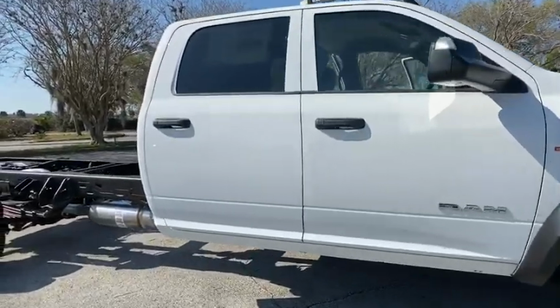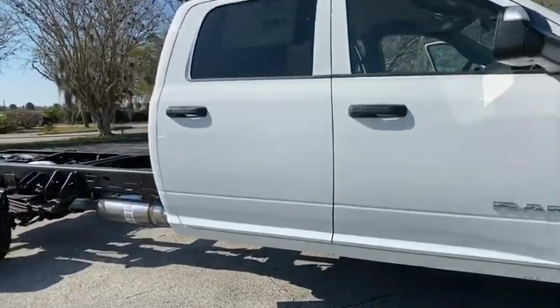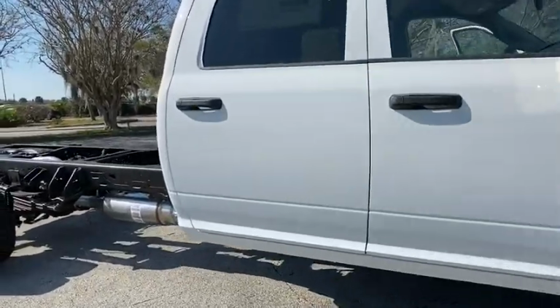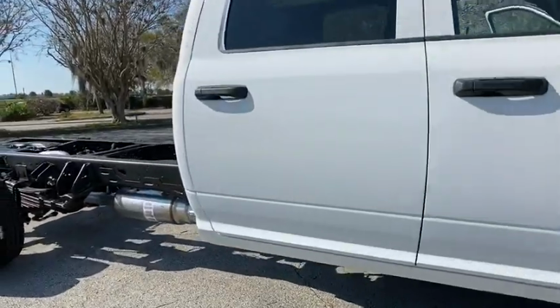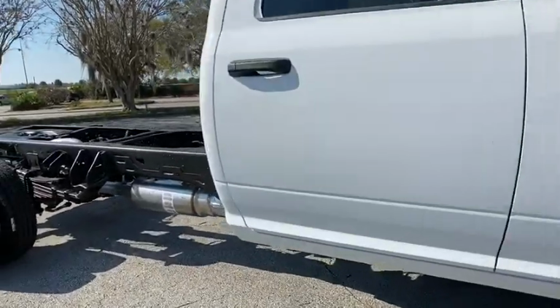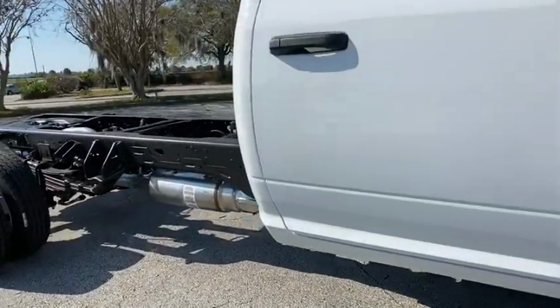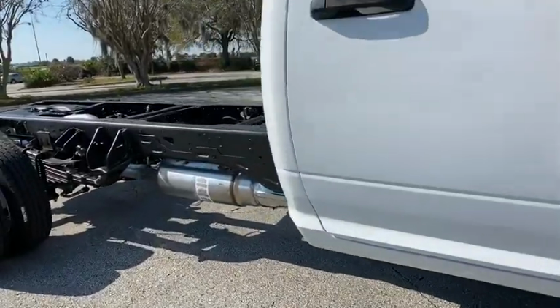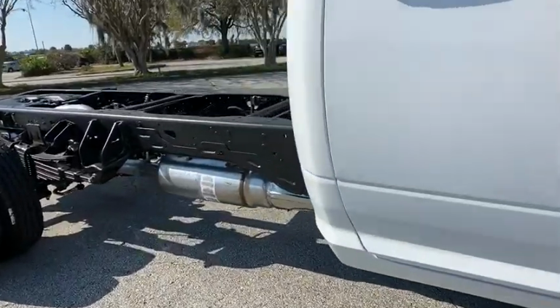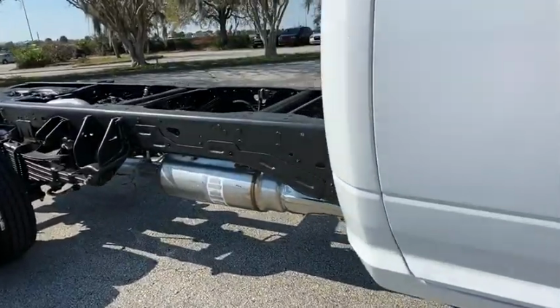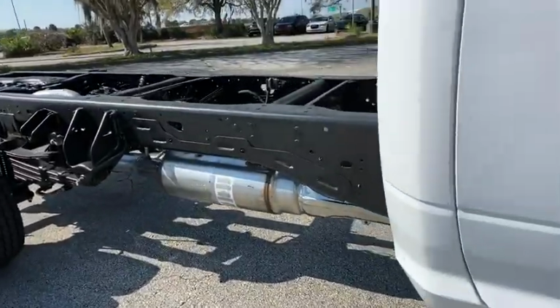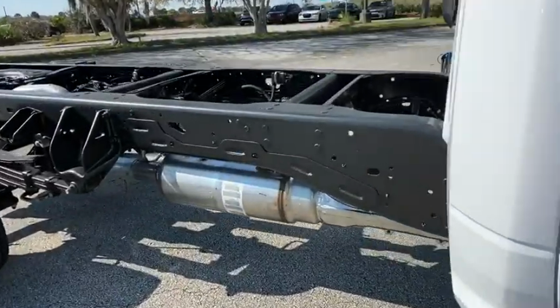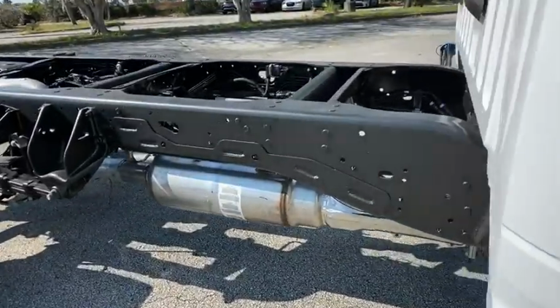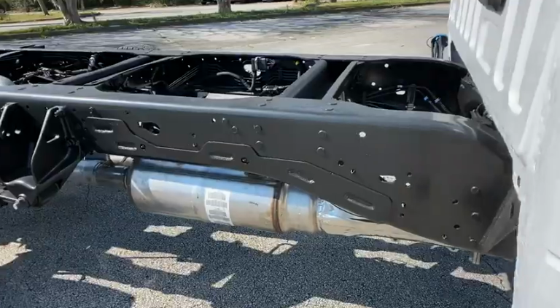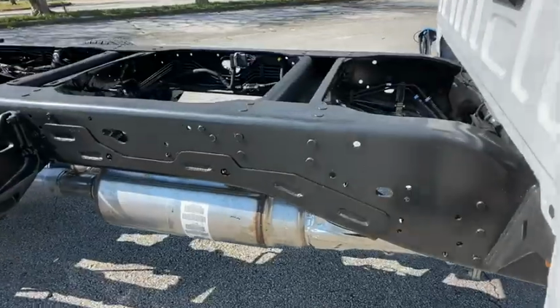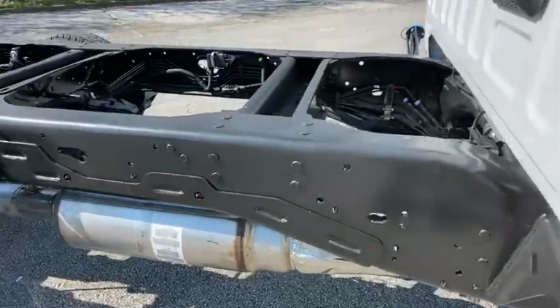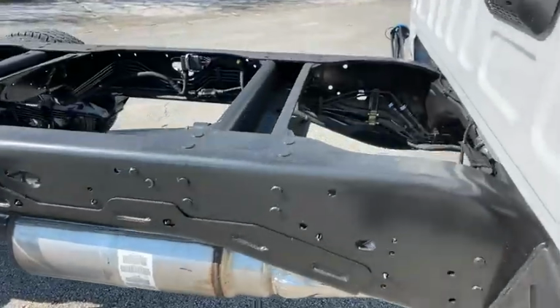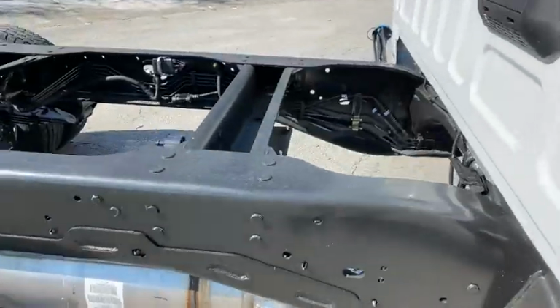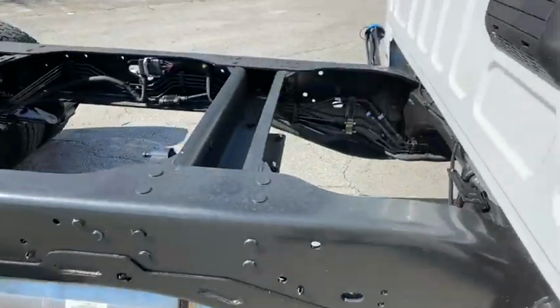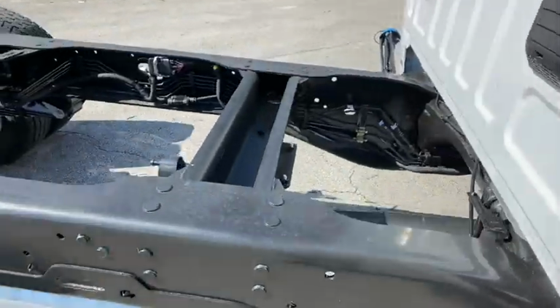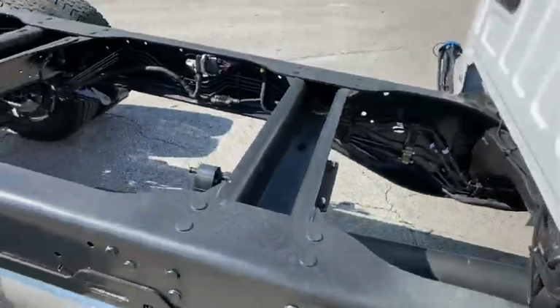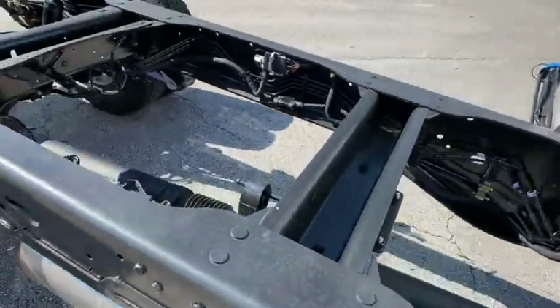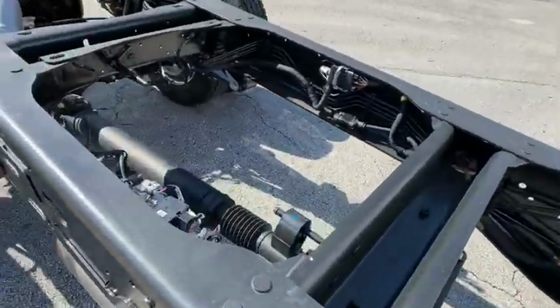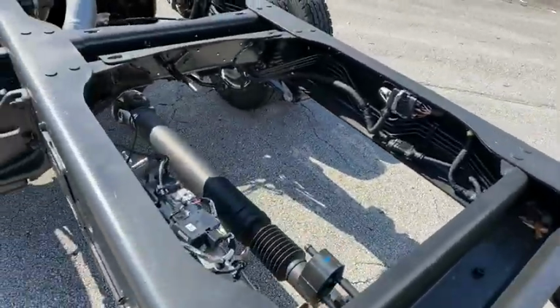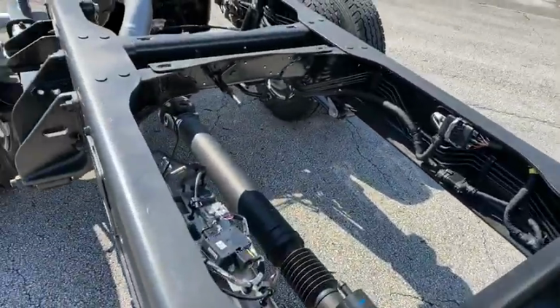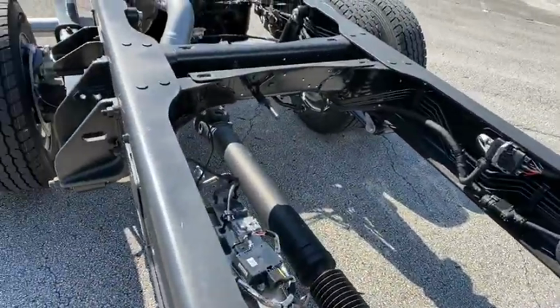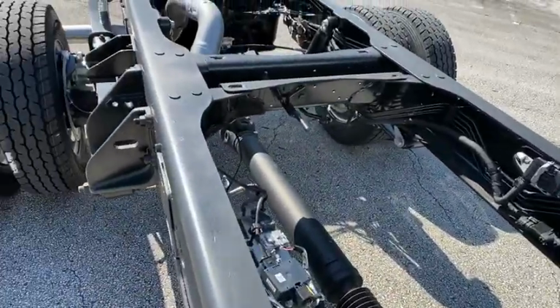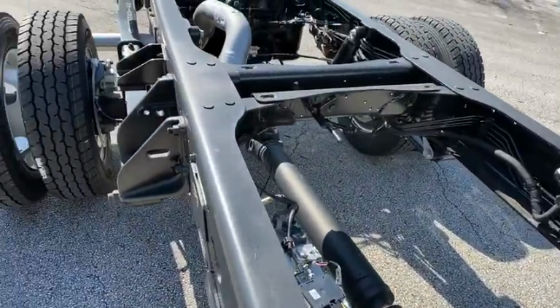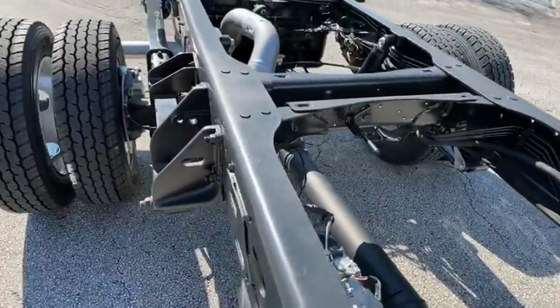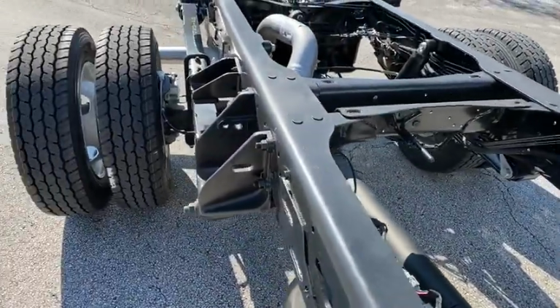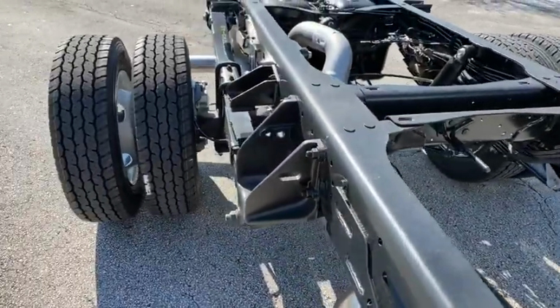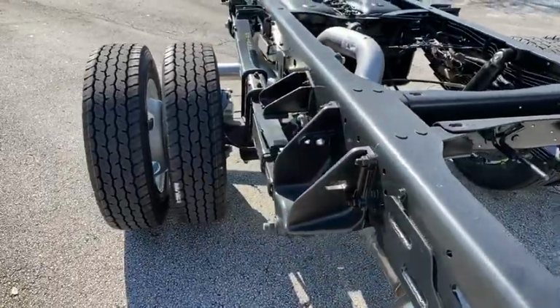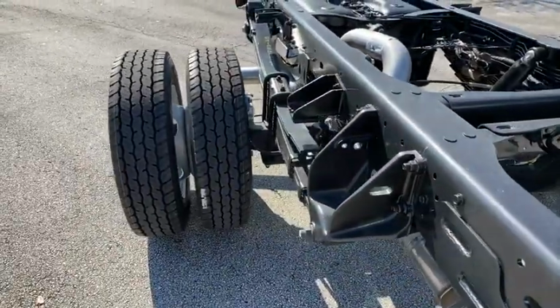The interior provides plenty of functional and technology features and an ample amount of storage. Here are some of this vehicle's great options.